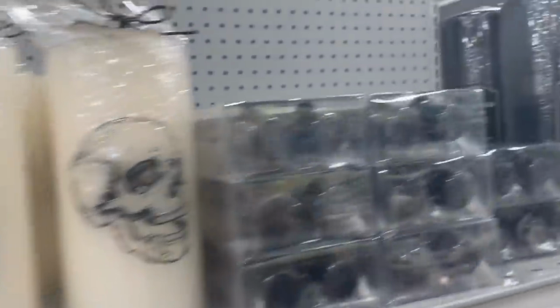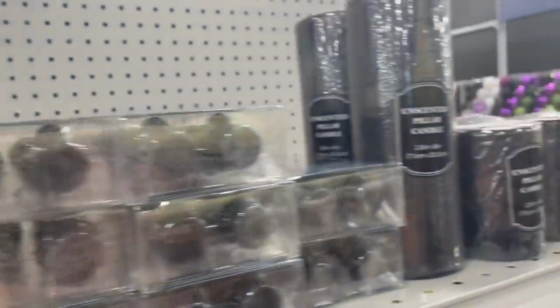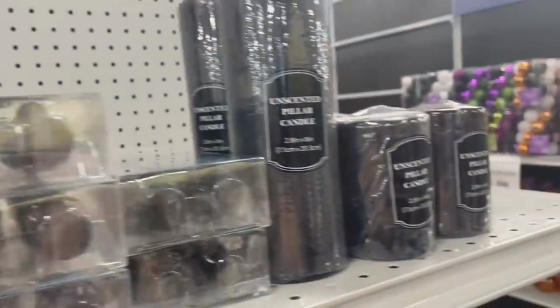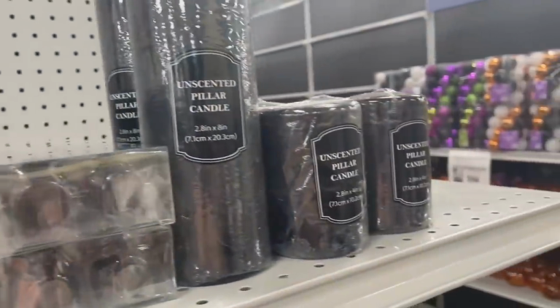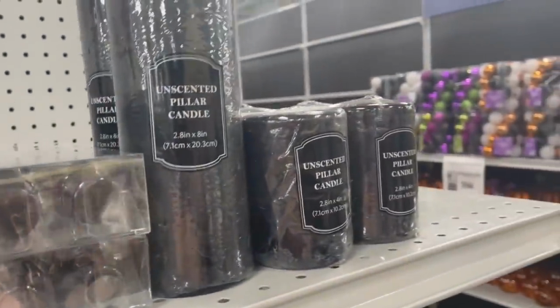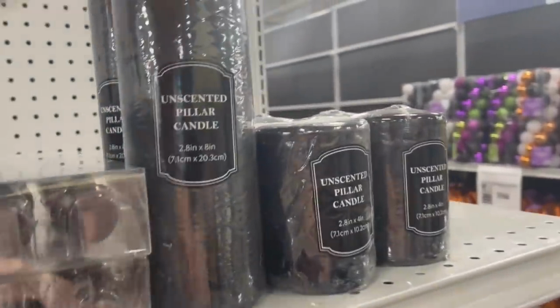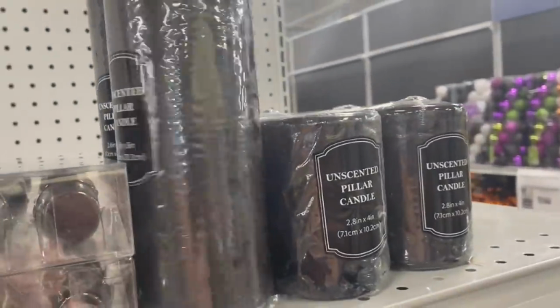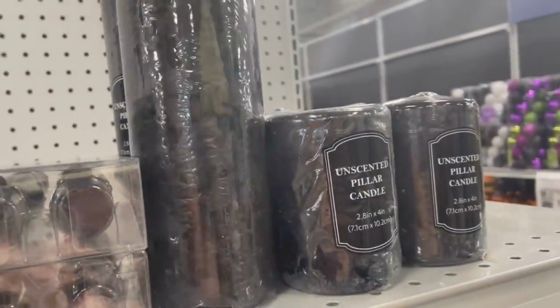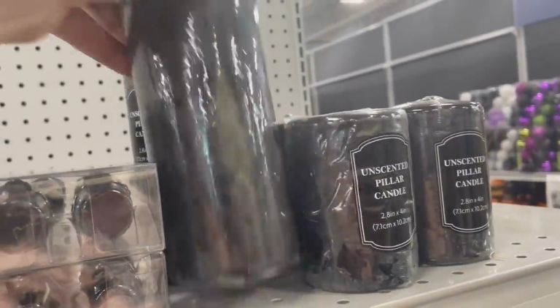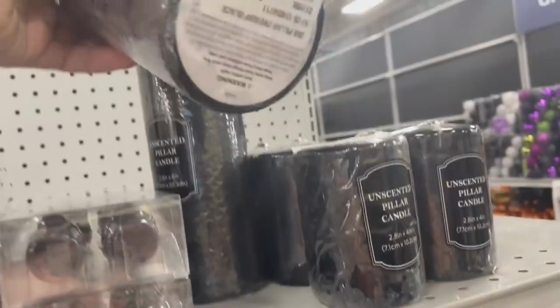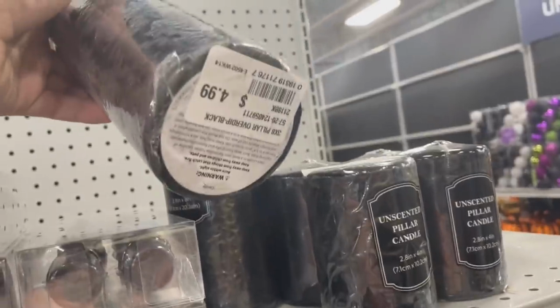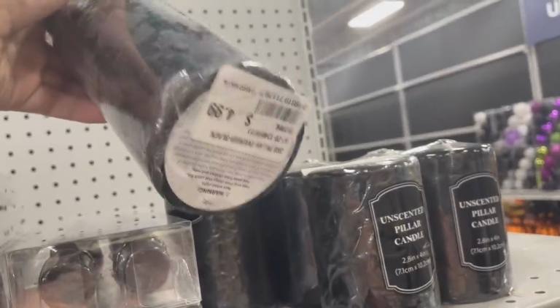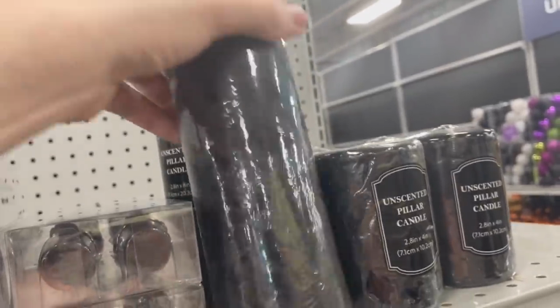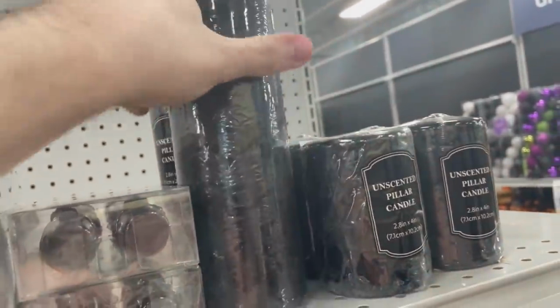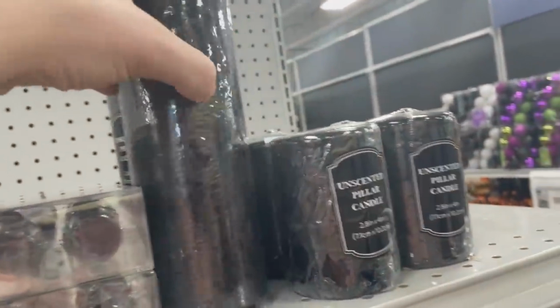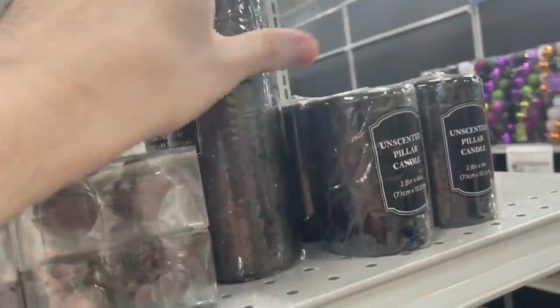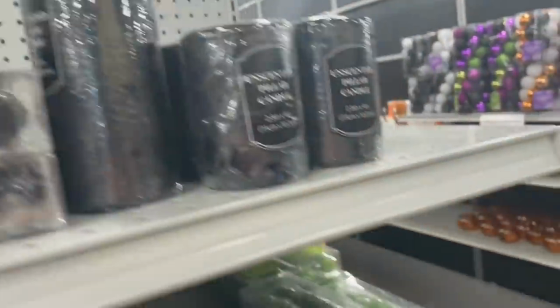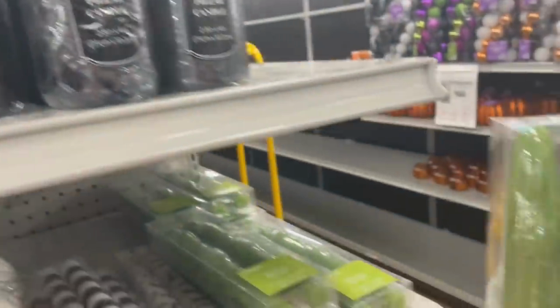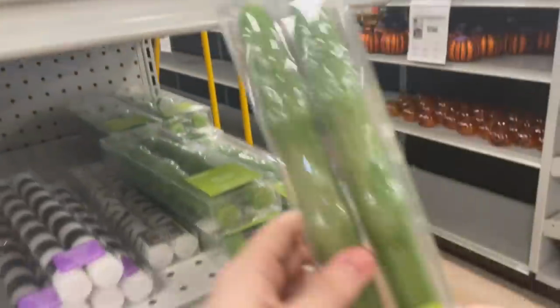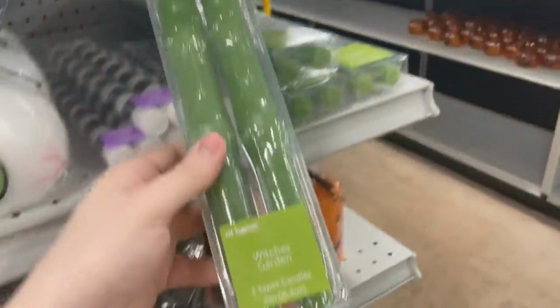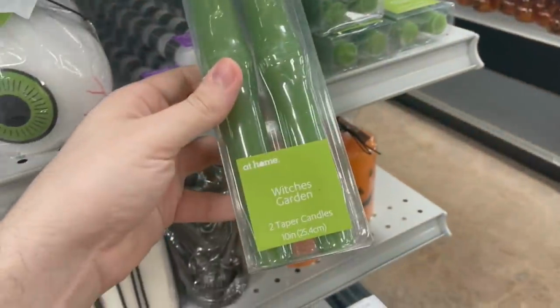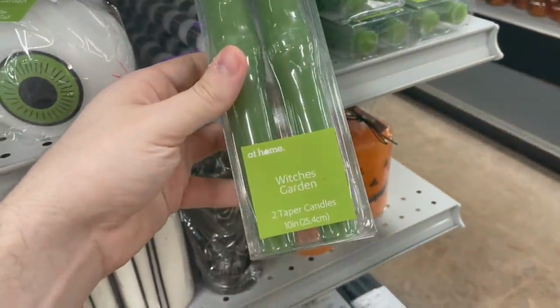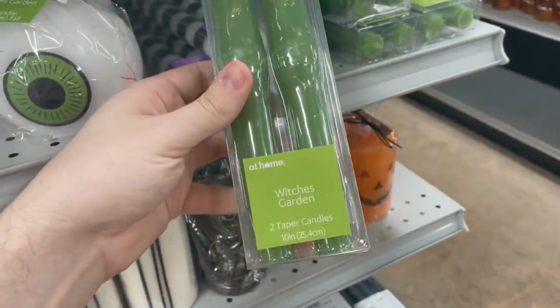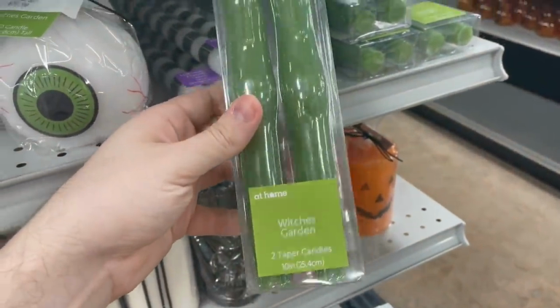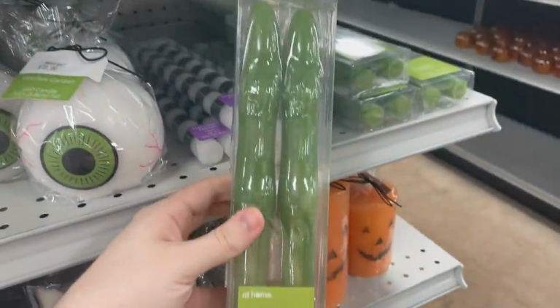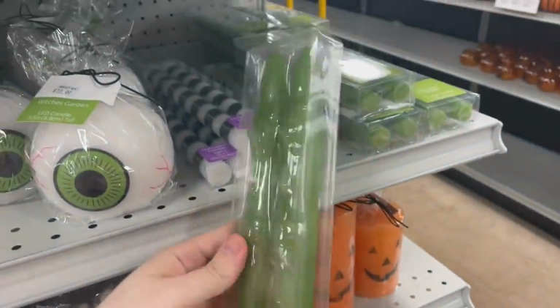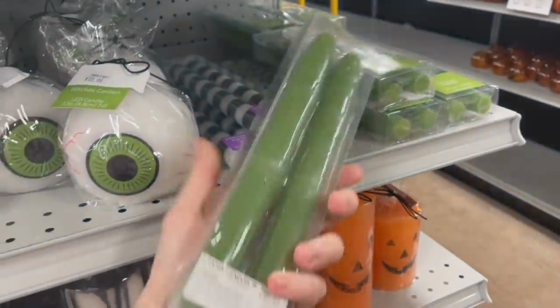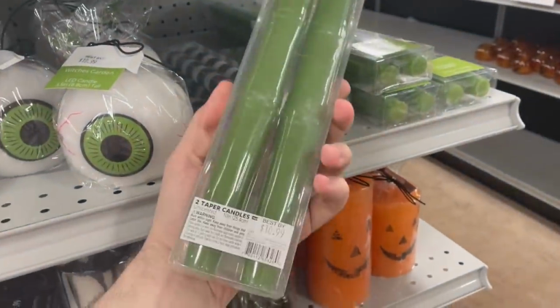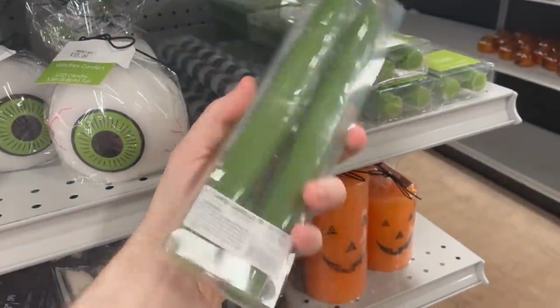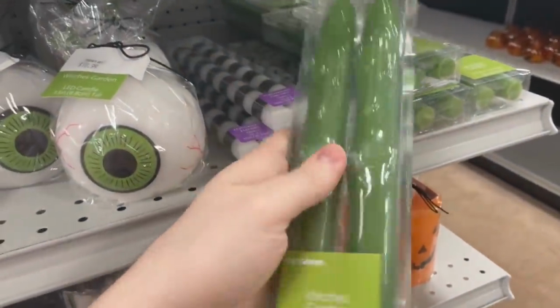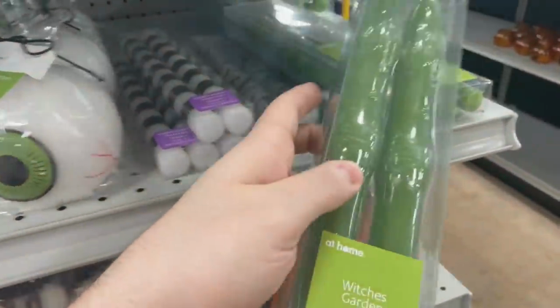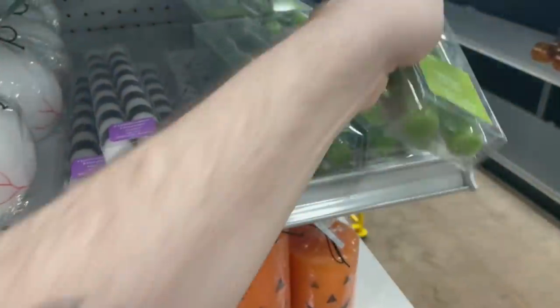The prices were sort of all over the place. I feel like At Home is usually on the pricier side, but $4.99 for those — that's not too bad. We had some witch finger candles. I don't know about these. They're kind of cool though — $10.99 for those.